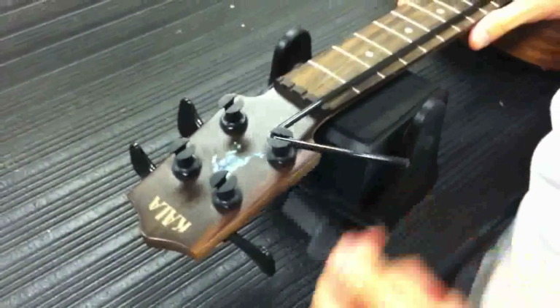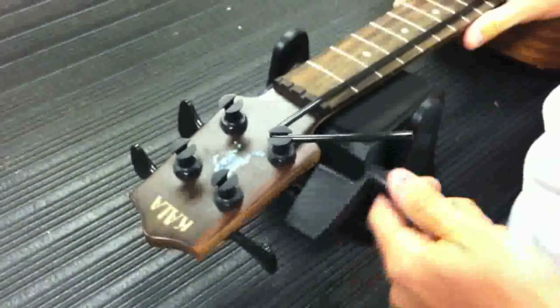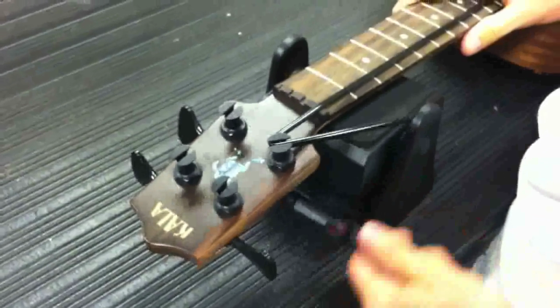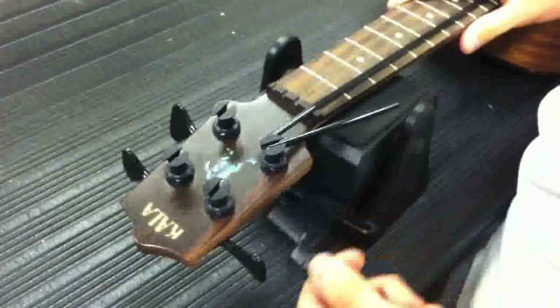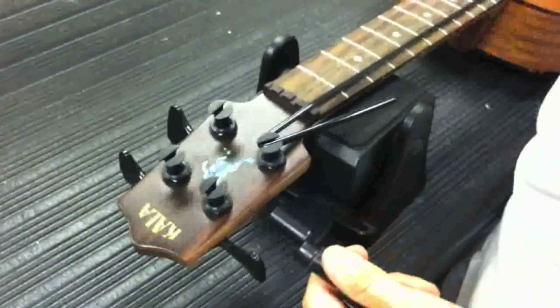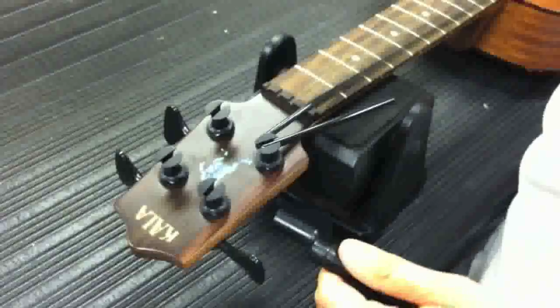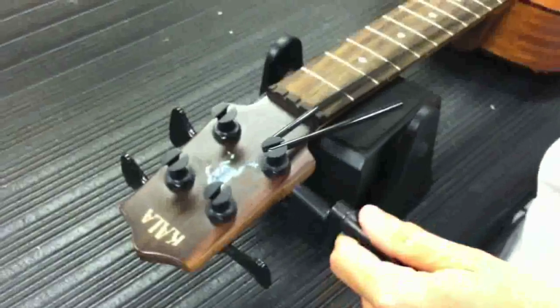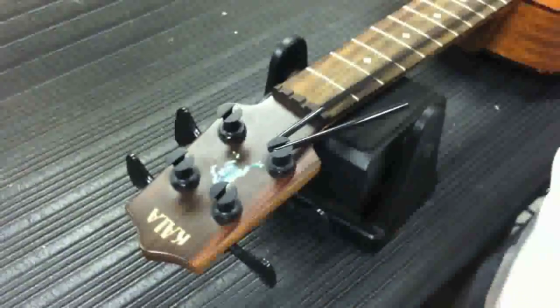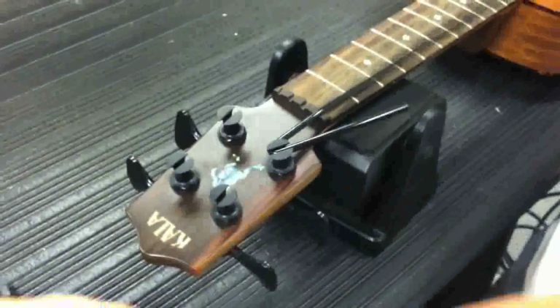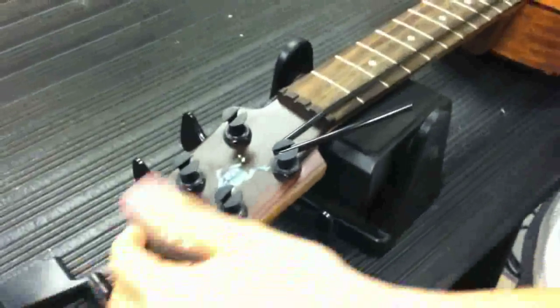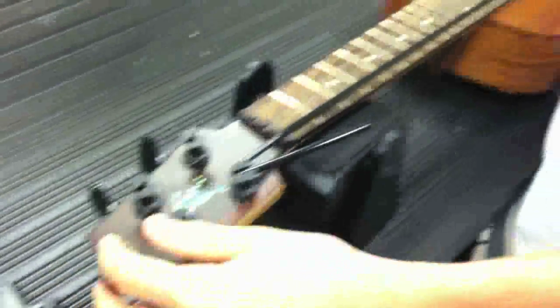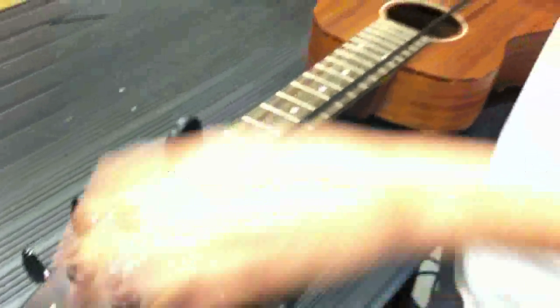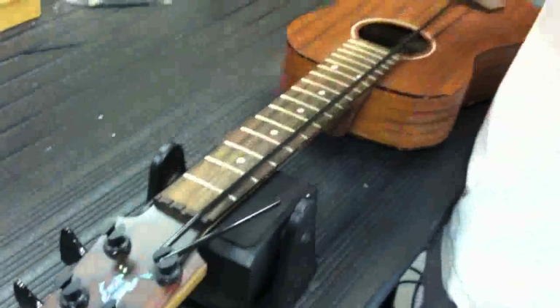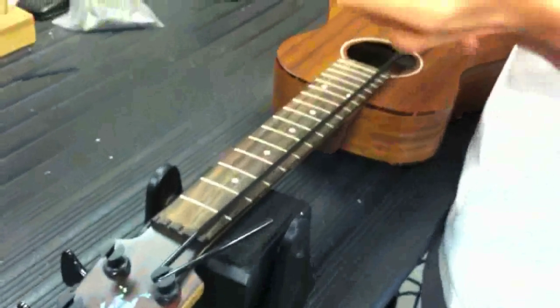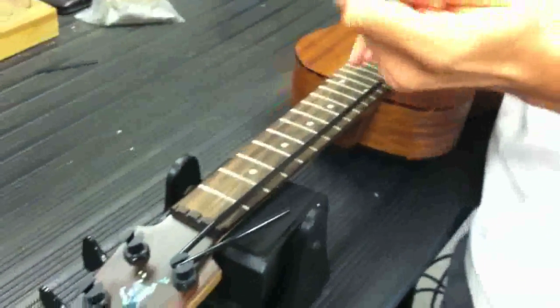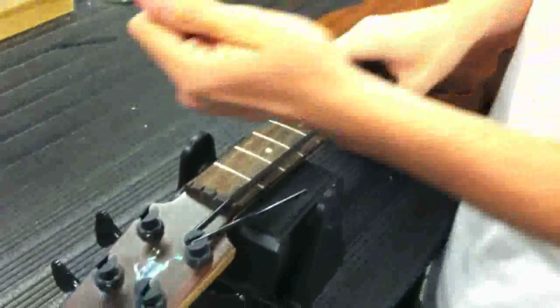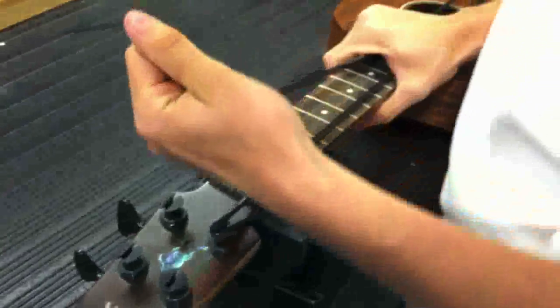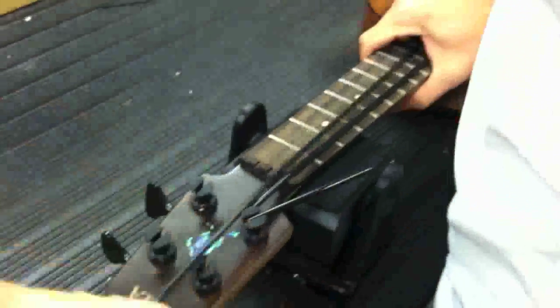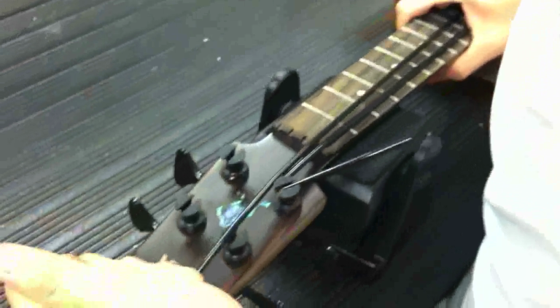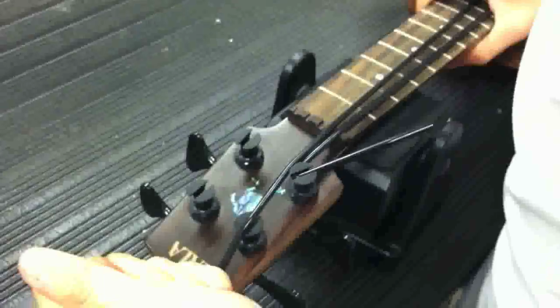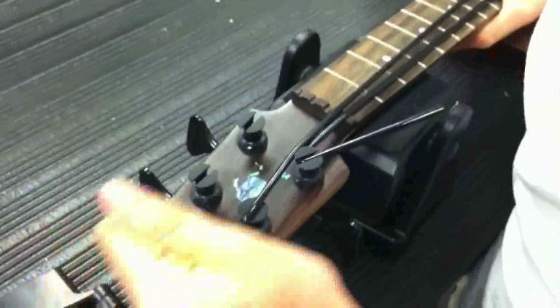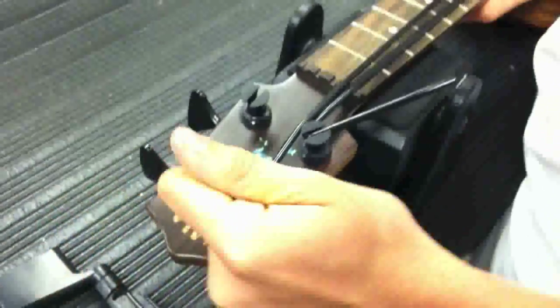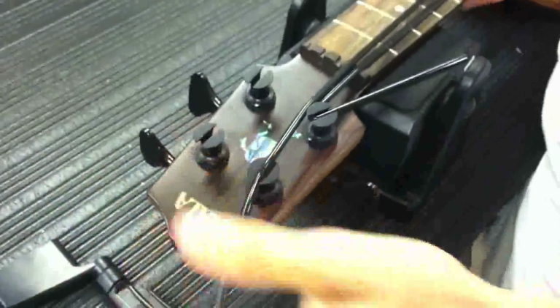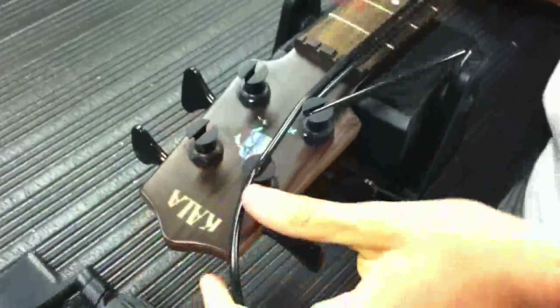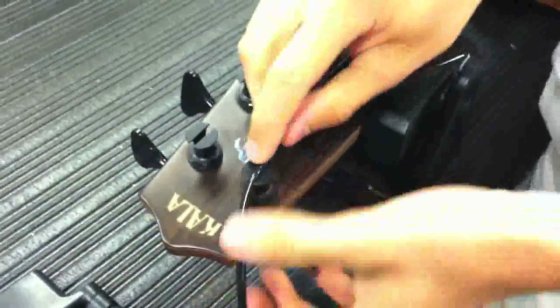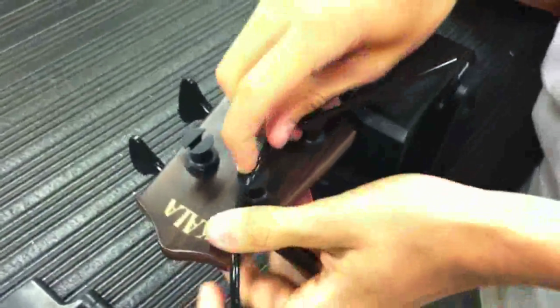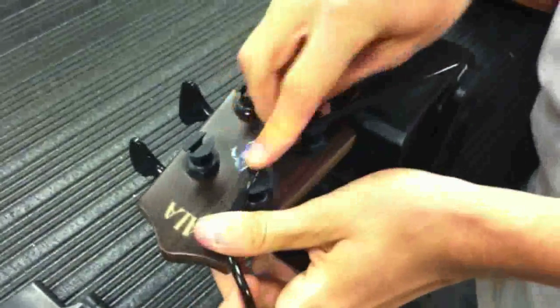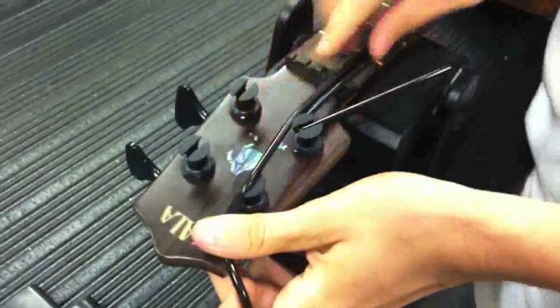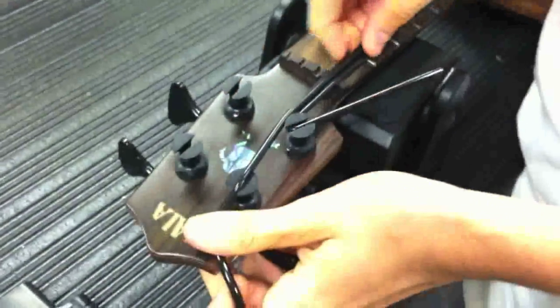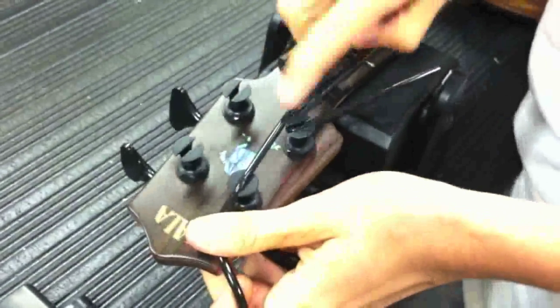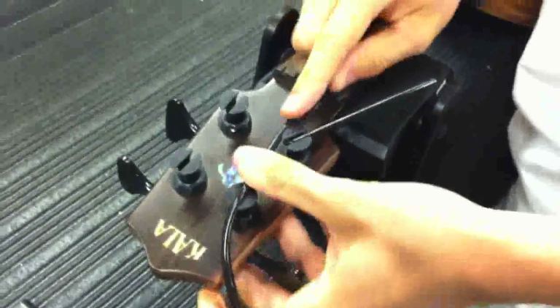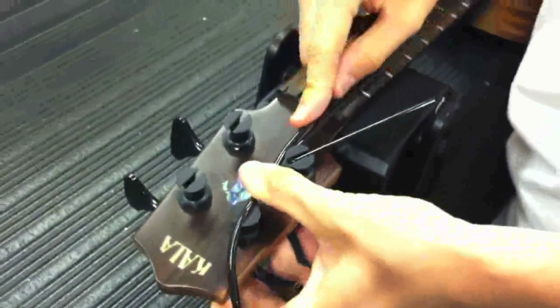As you can see here, the E string is being put through and the A string. It's good to have the E string go past the post about two inches of excess.